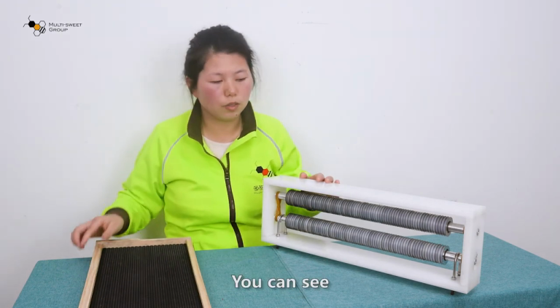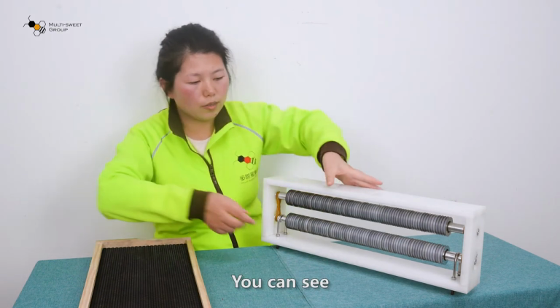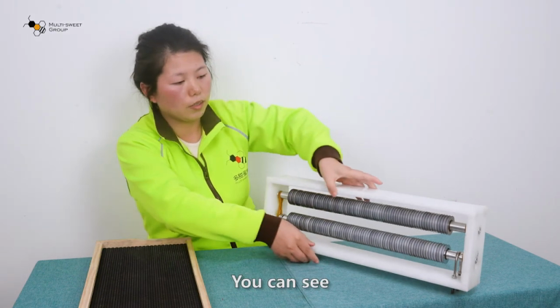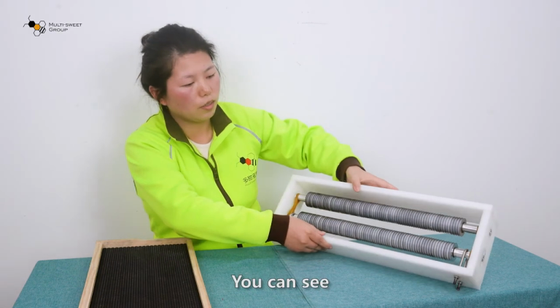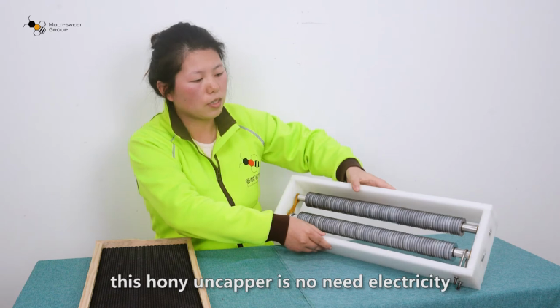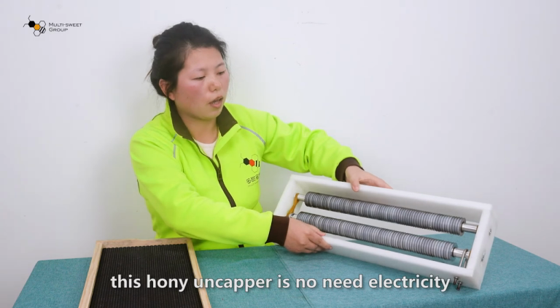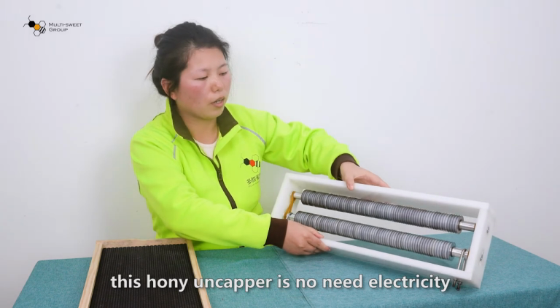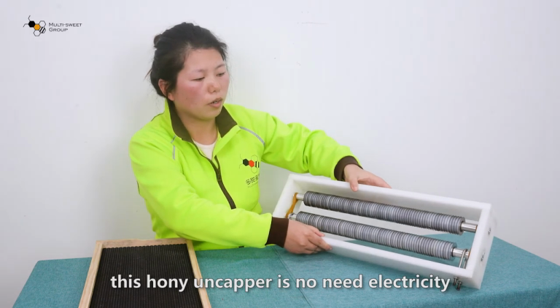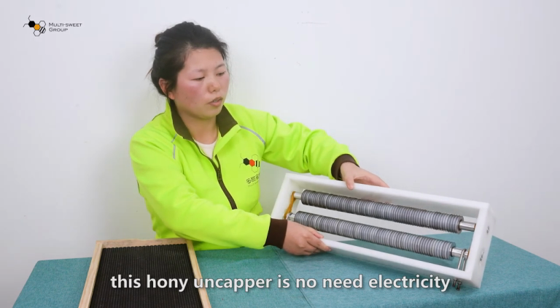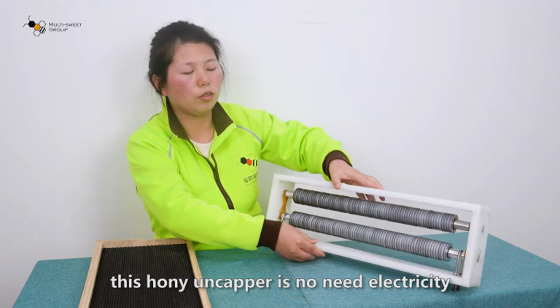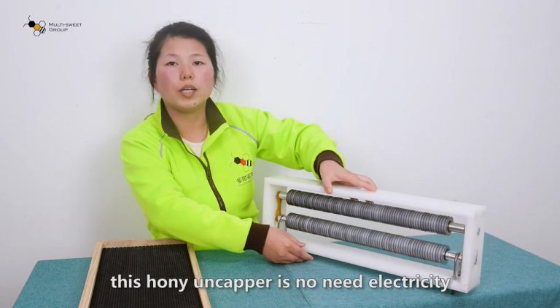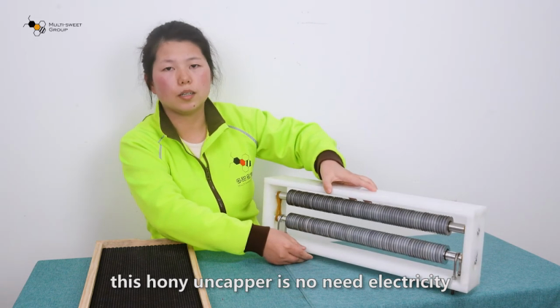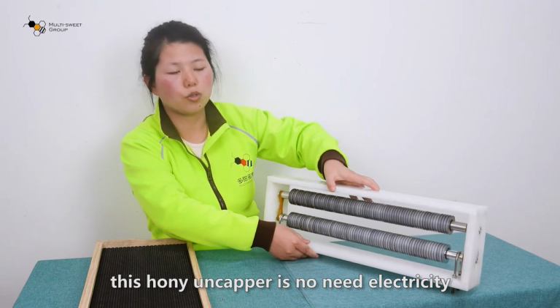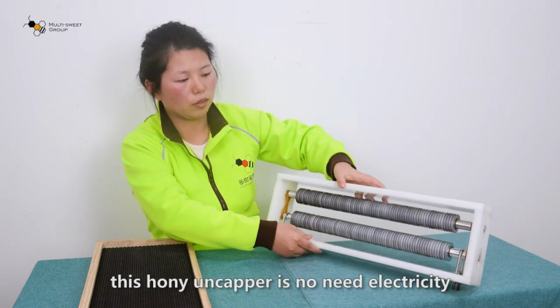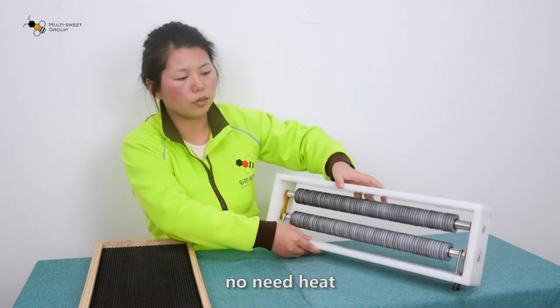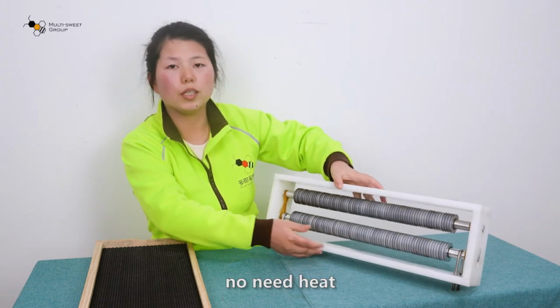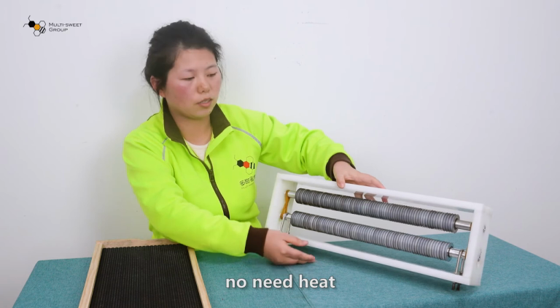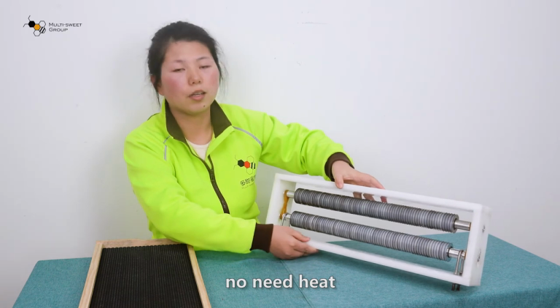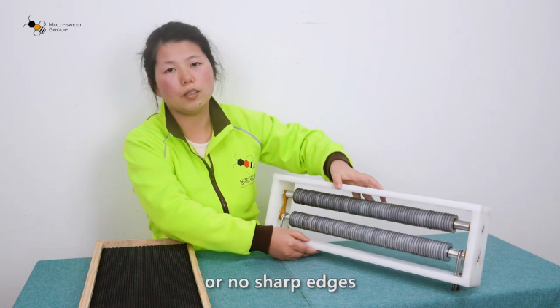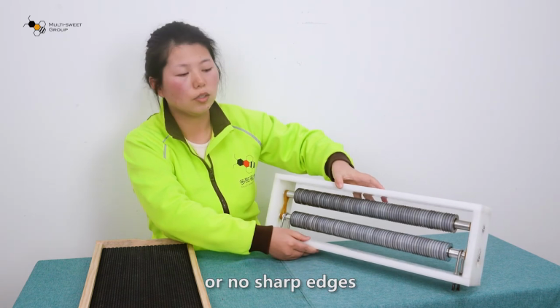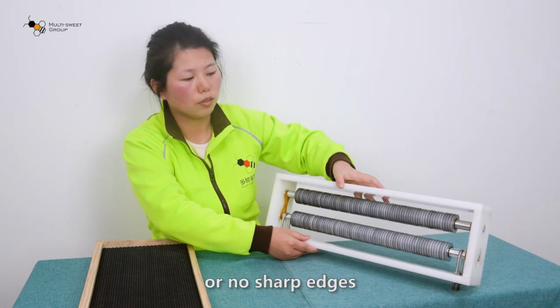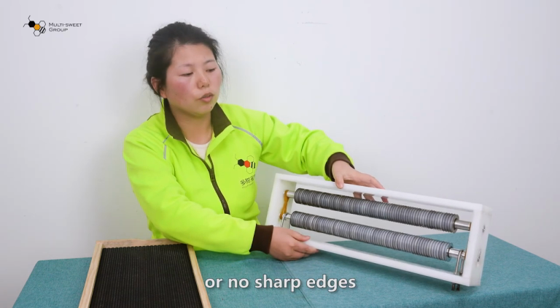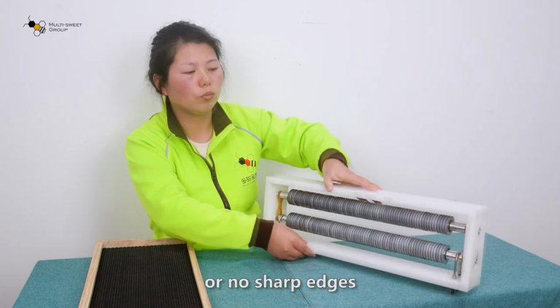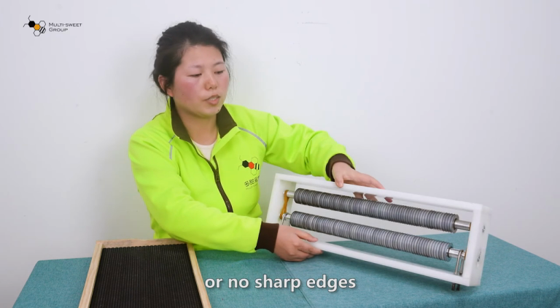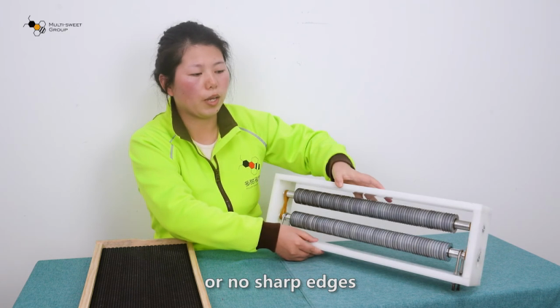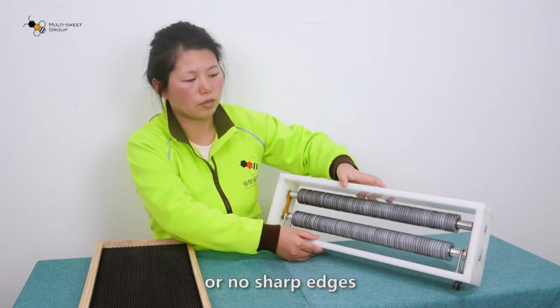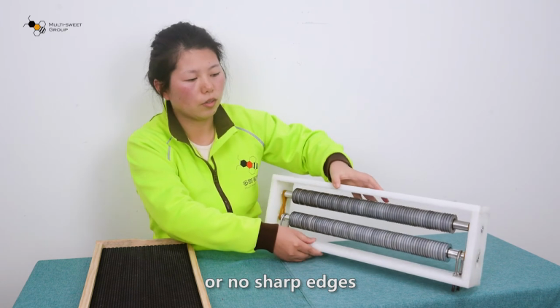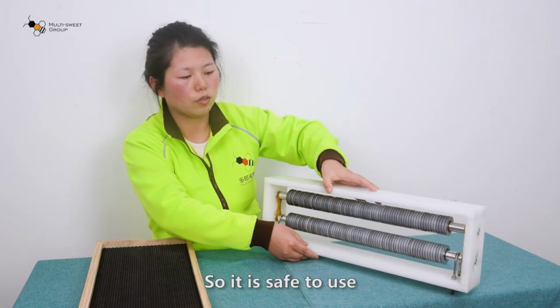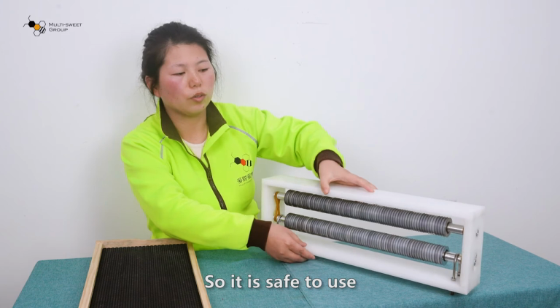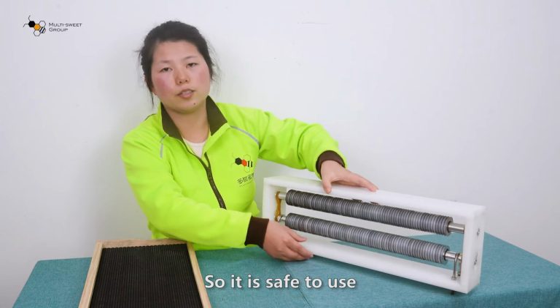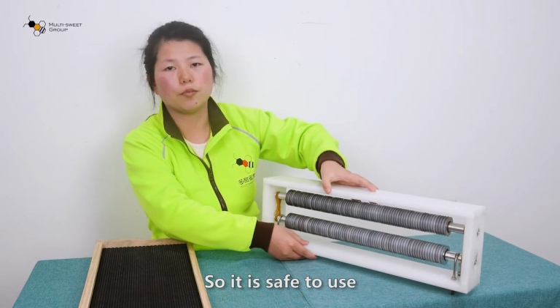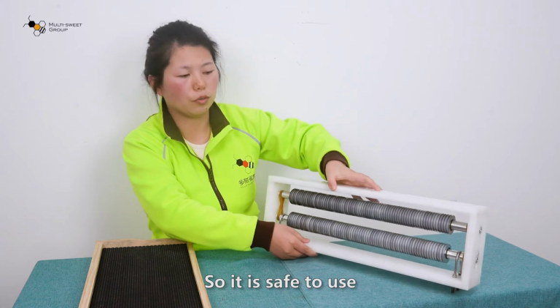You can see, this honey uncapper needs no electricity, no heat, and has no sharp edges. So it is safe to use.